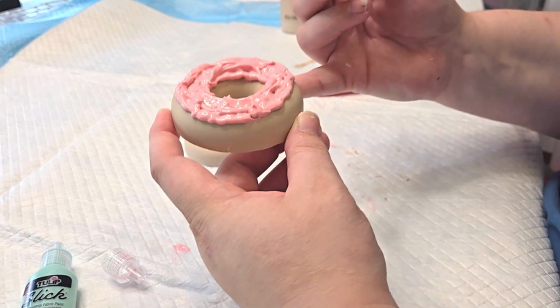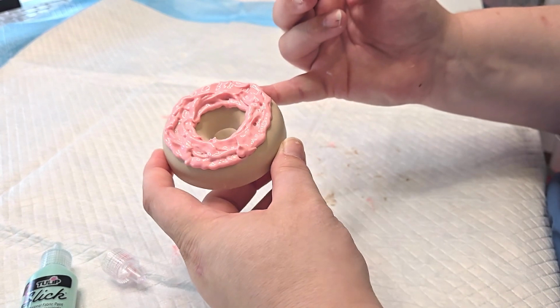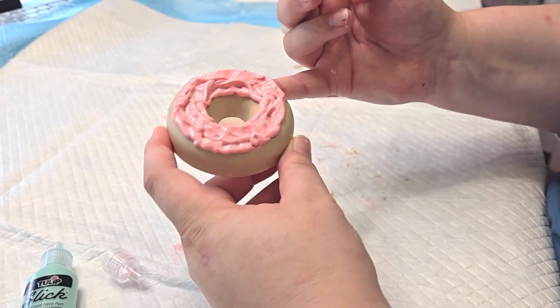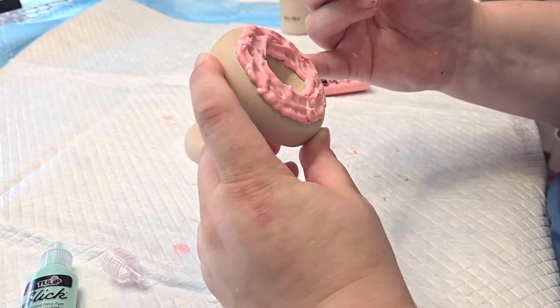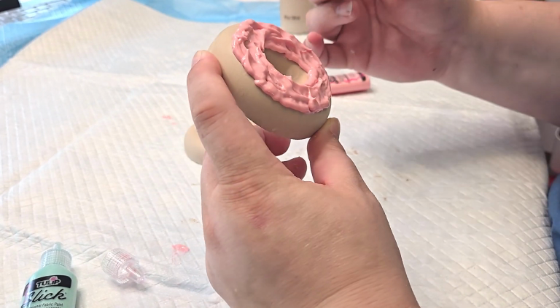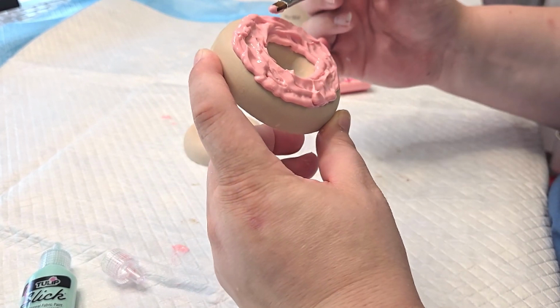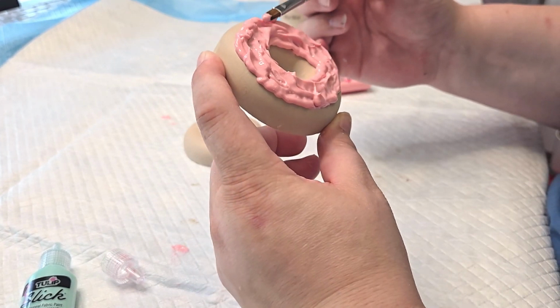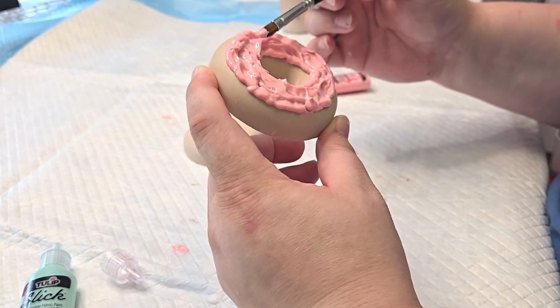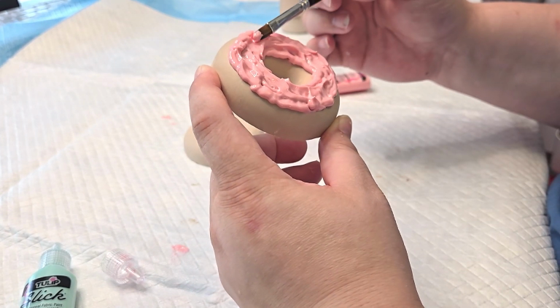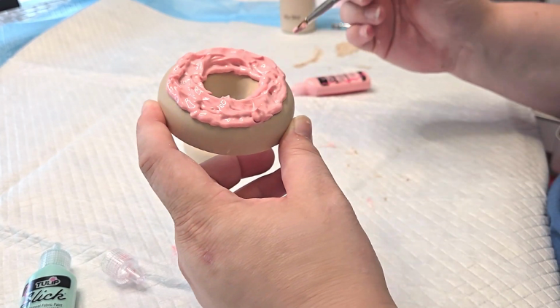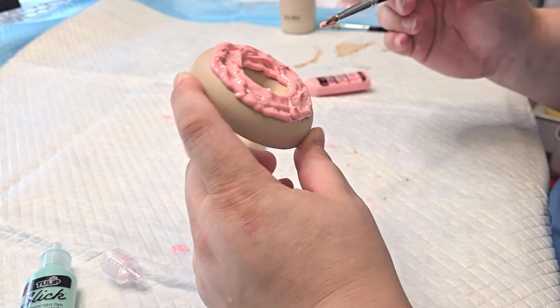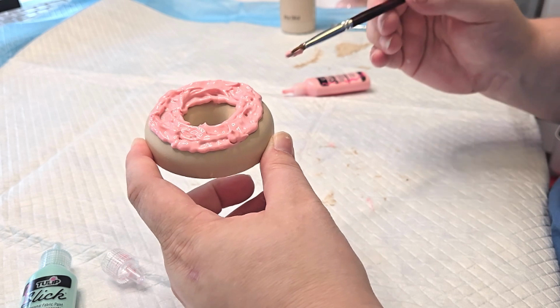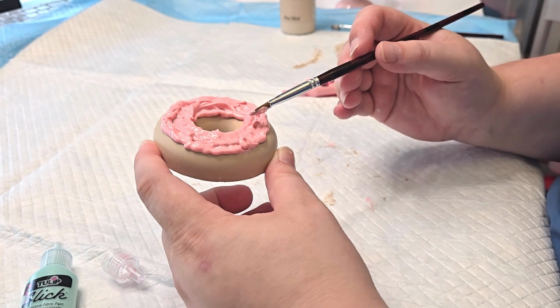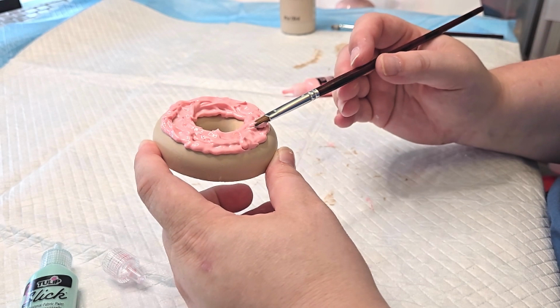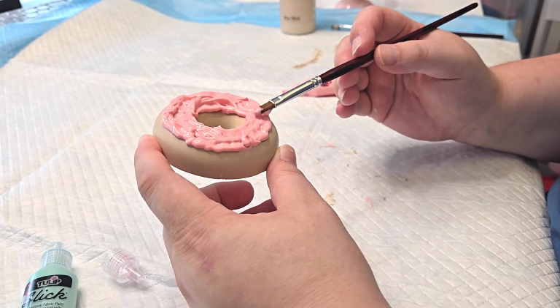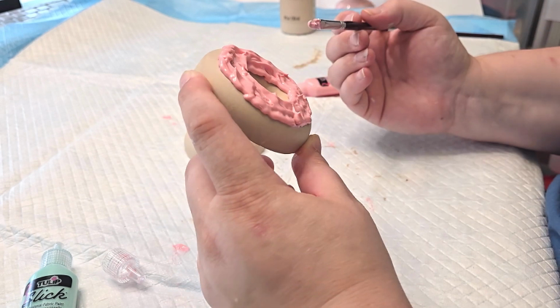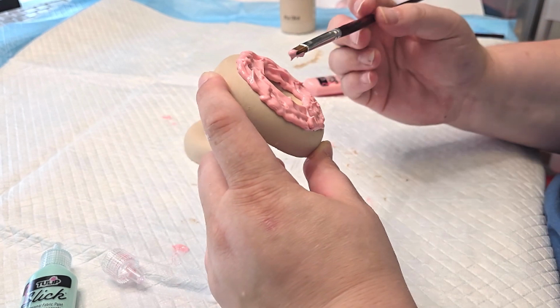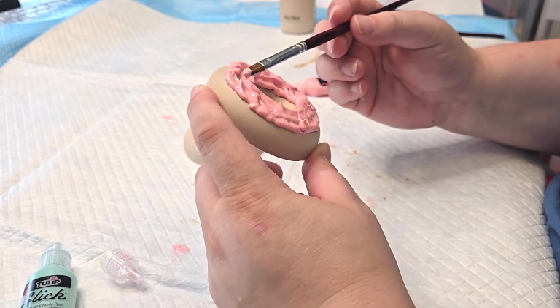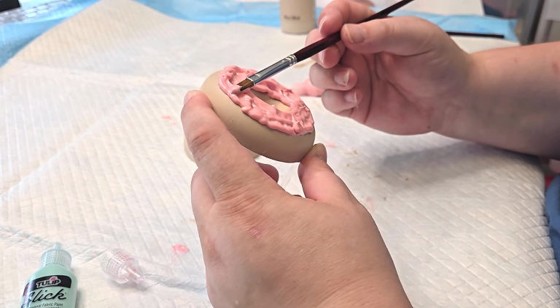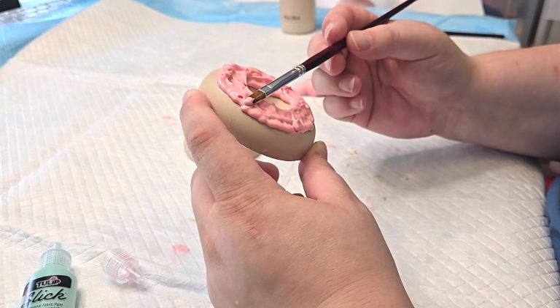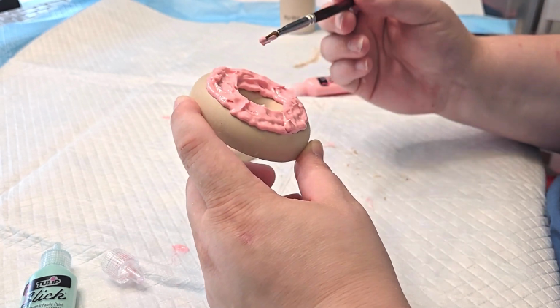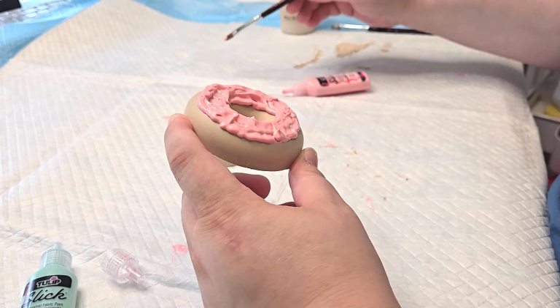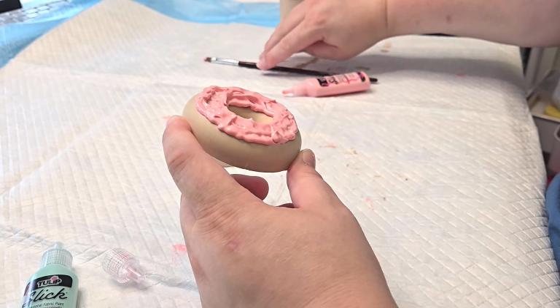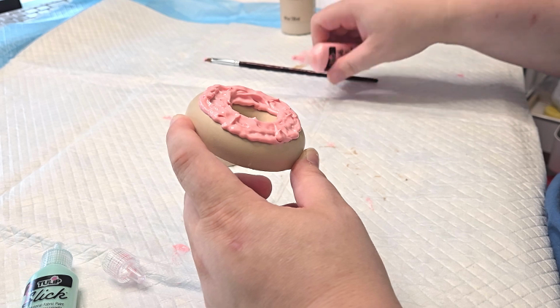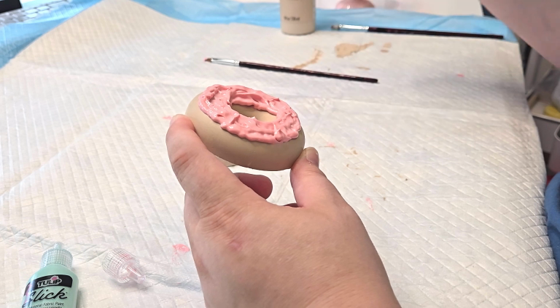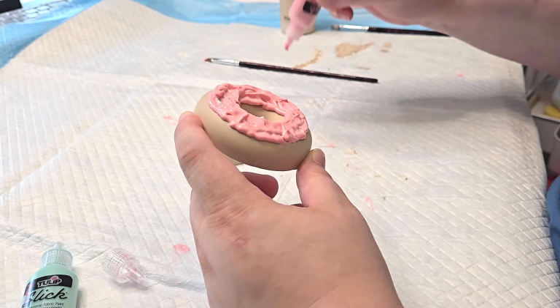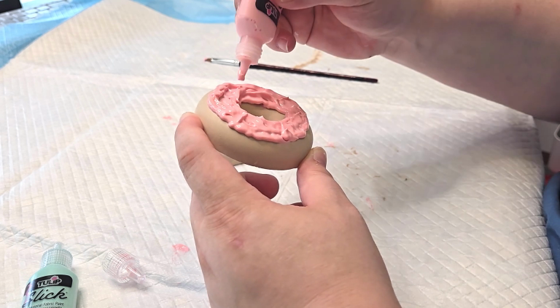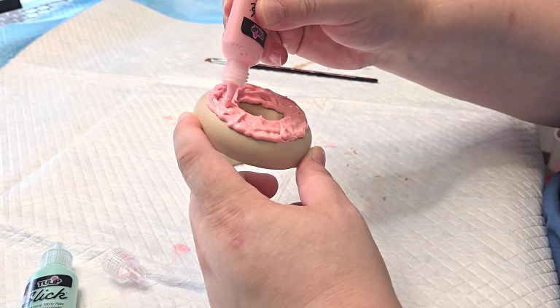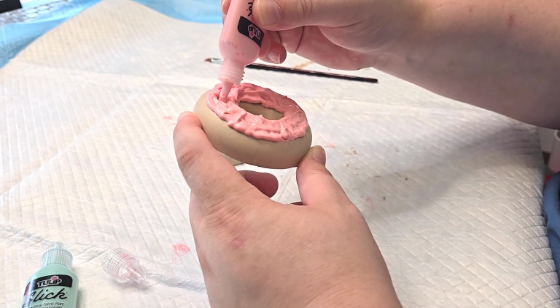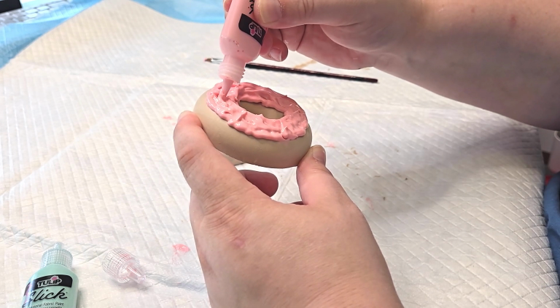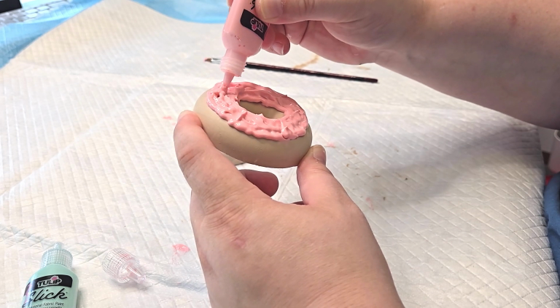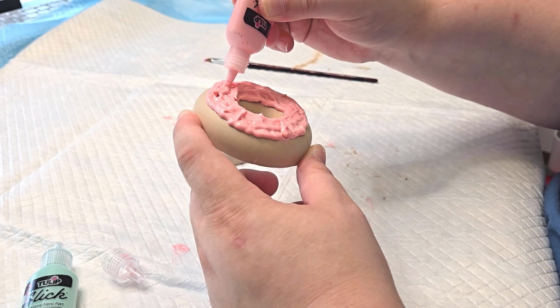It's not exactly like true icing — I think it's a little bit more textured than most donuts are — but this is my first time and I'm just going to give myself a little bit of grace.